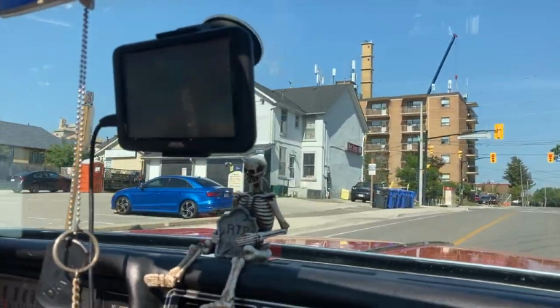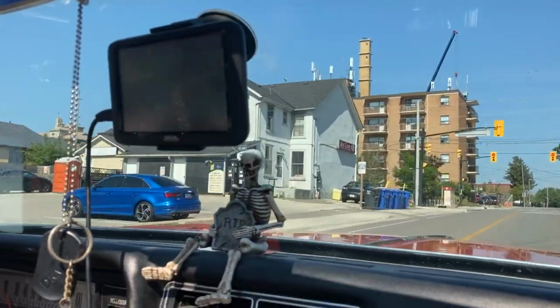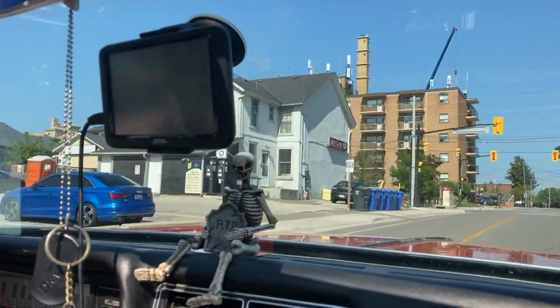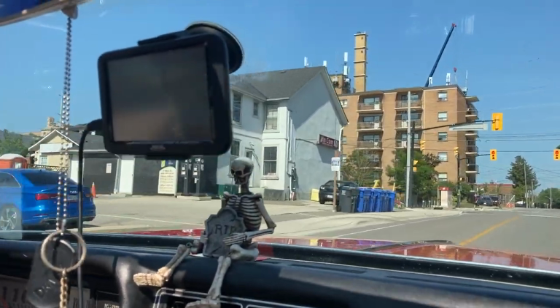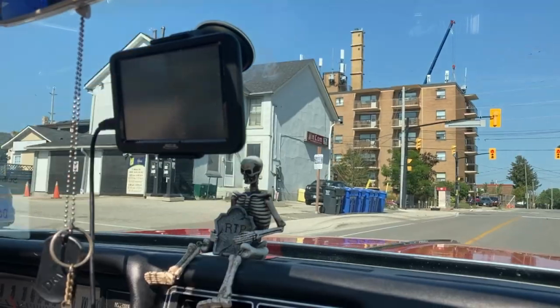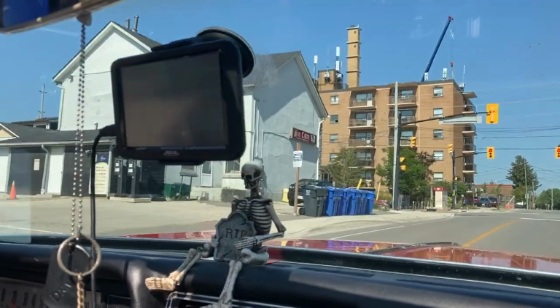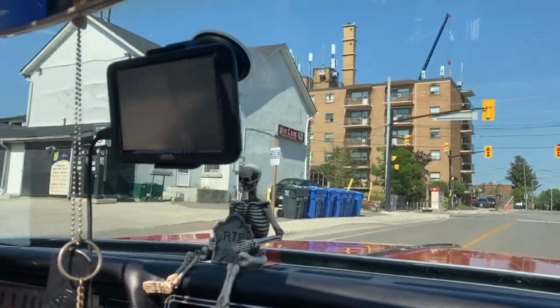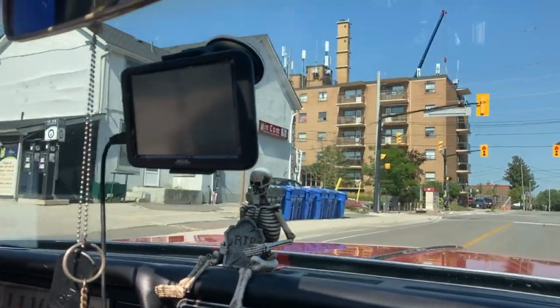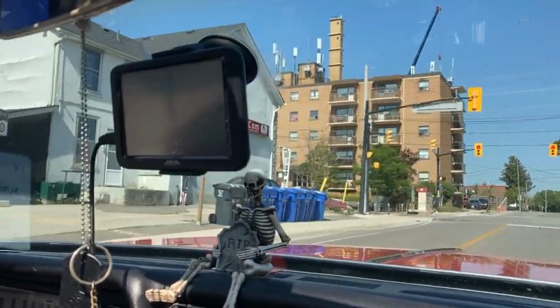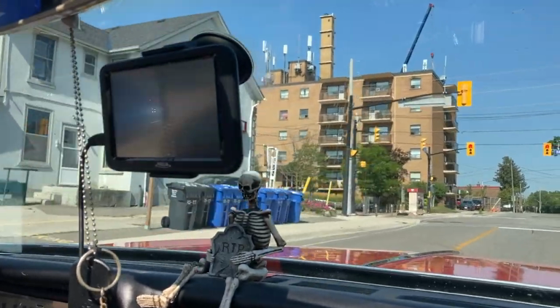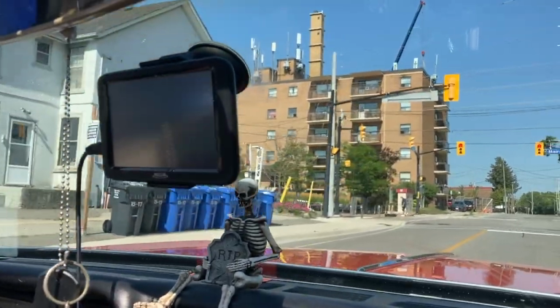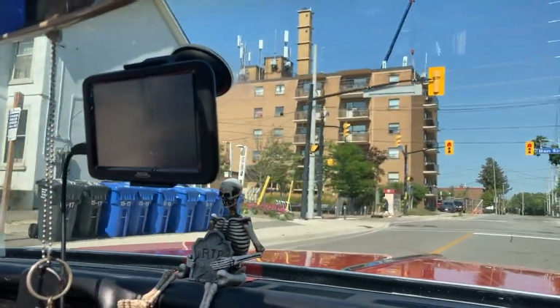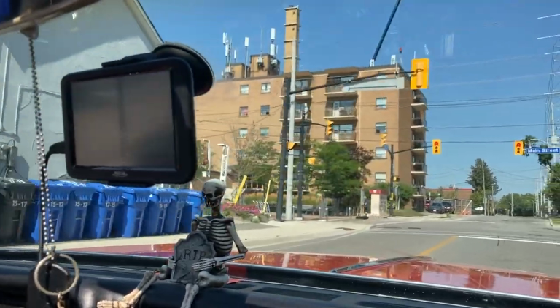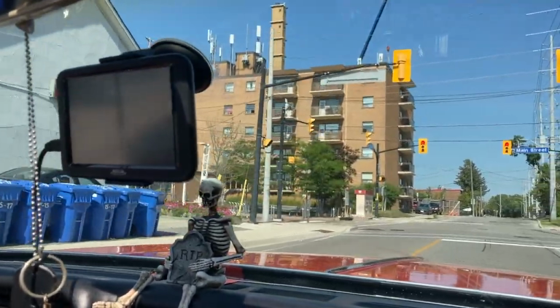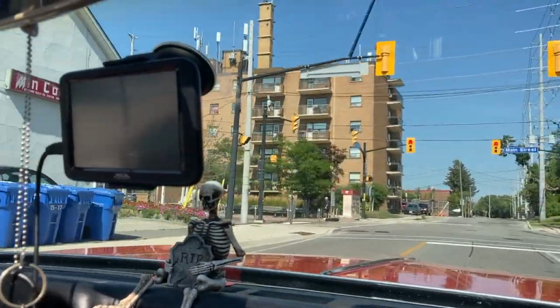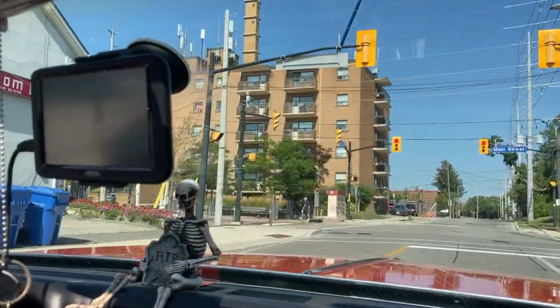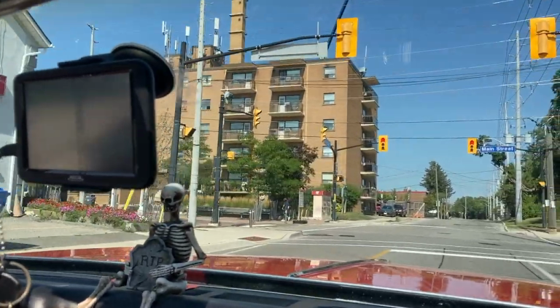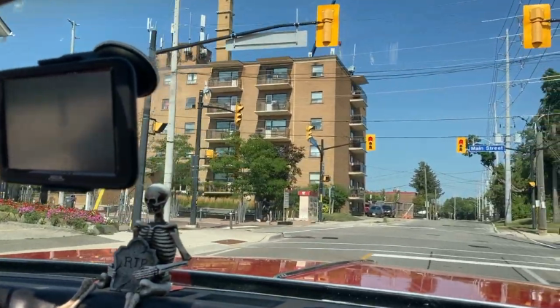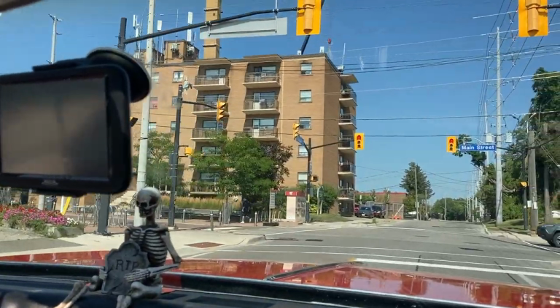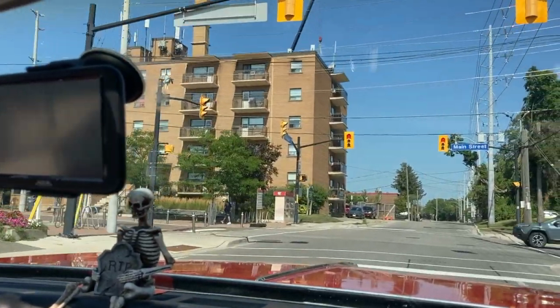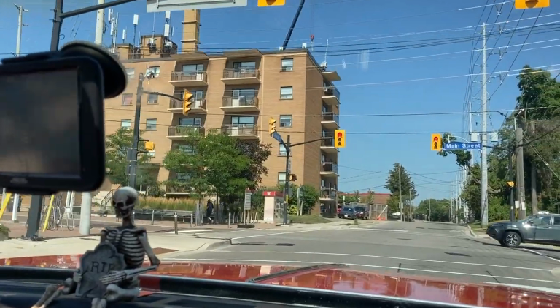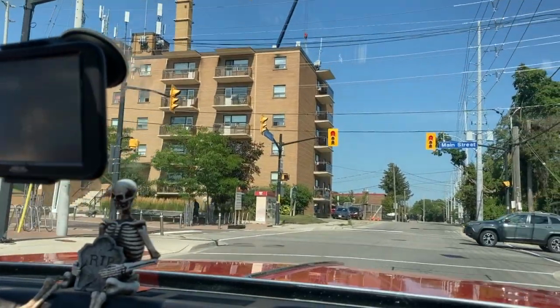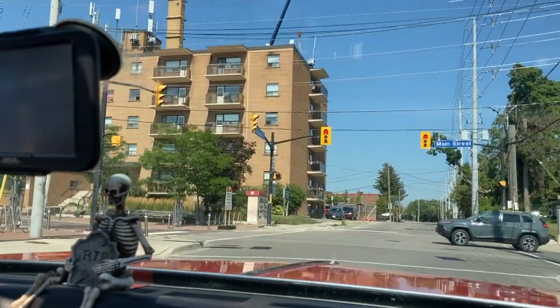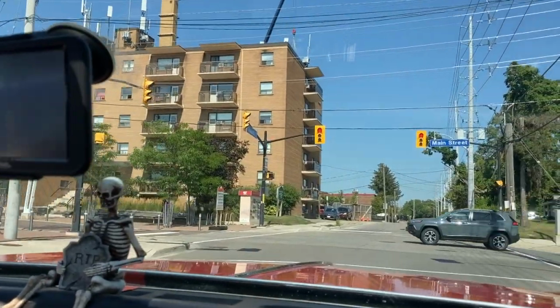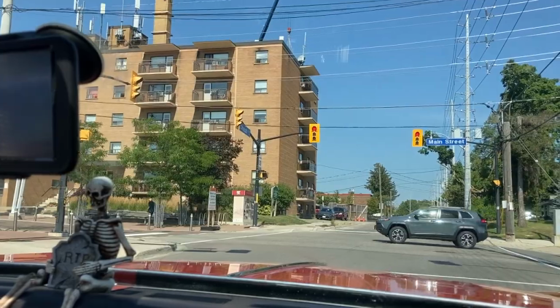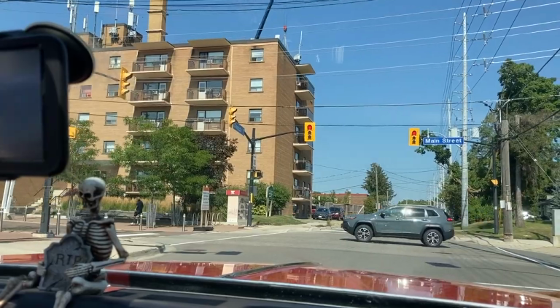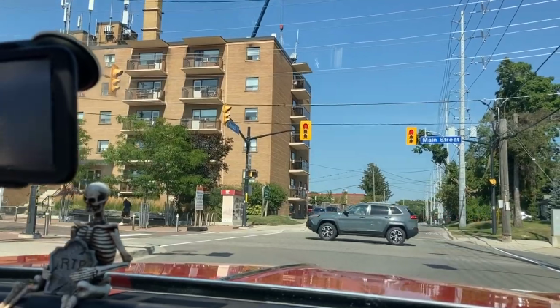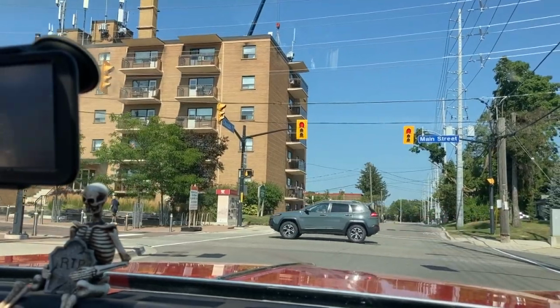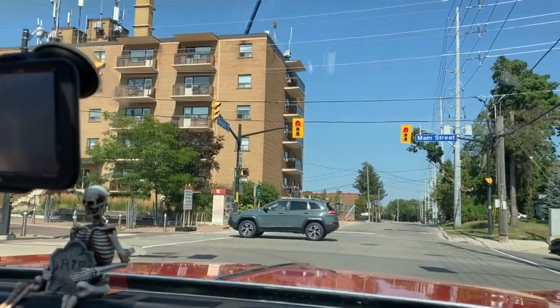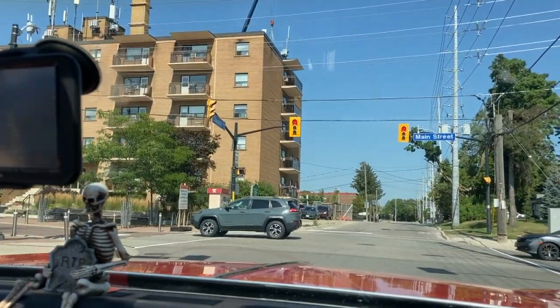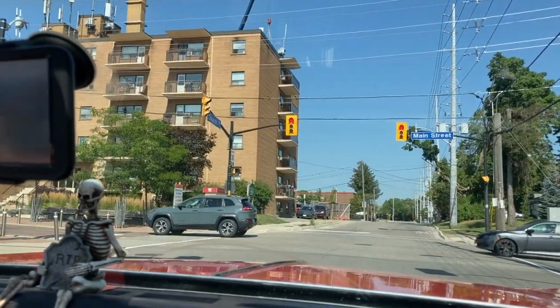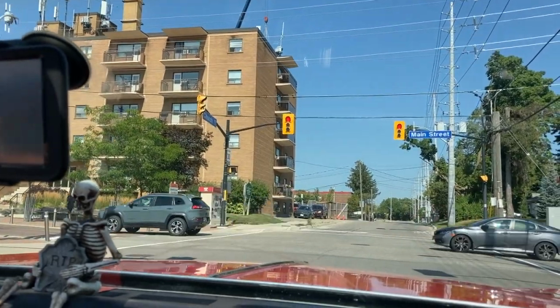The gentleman I bought it off — he had it a year. He wanted a Mustang, I think.